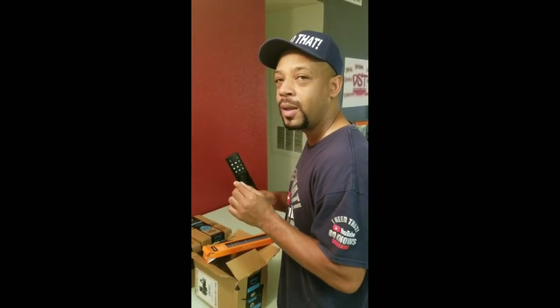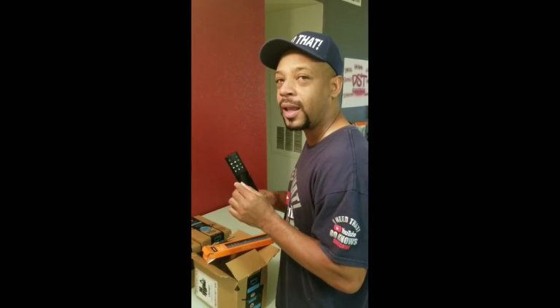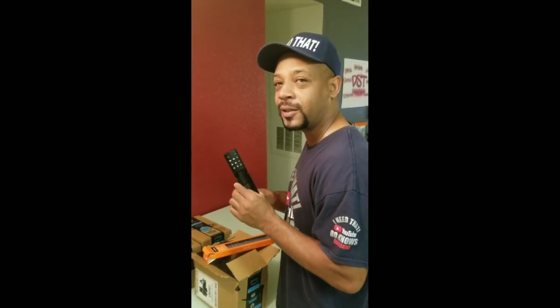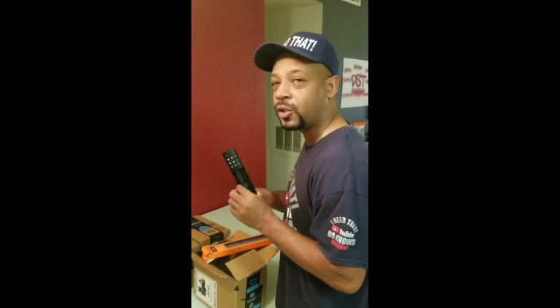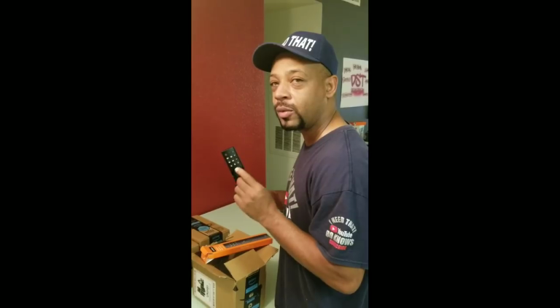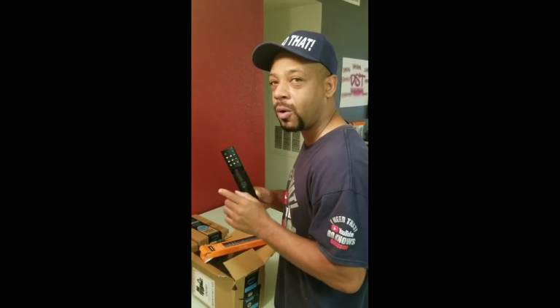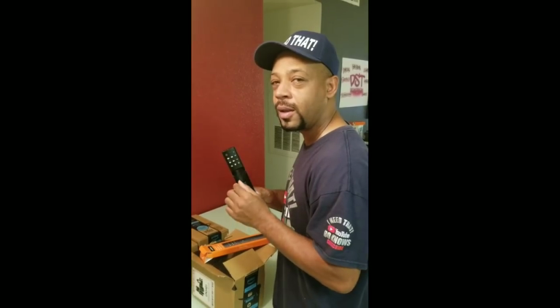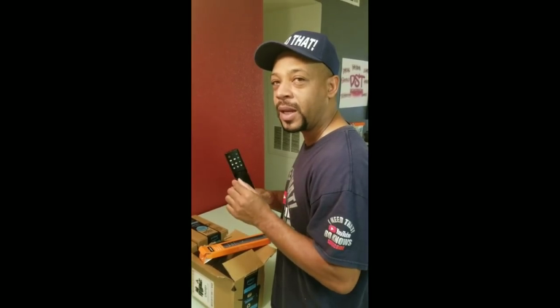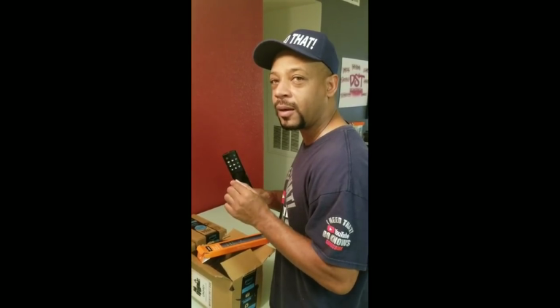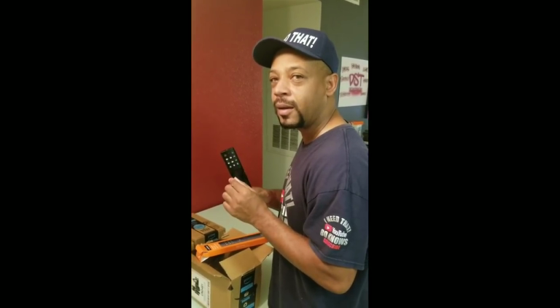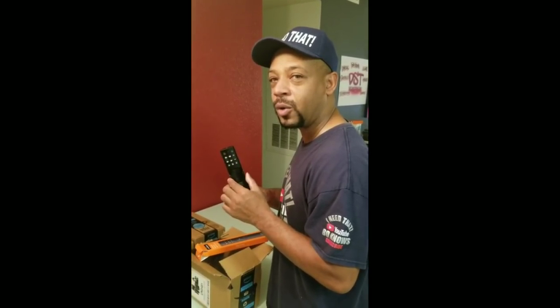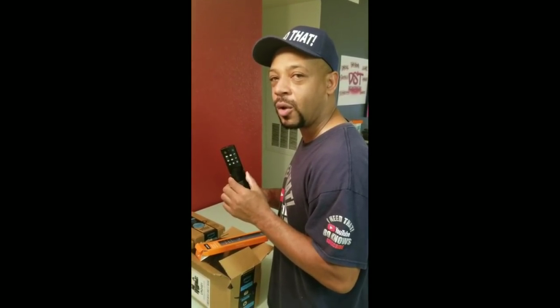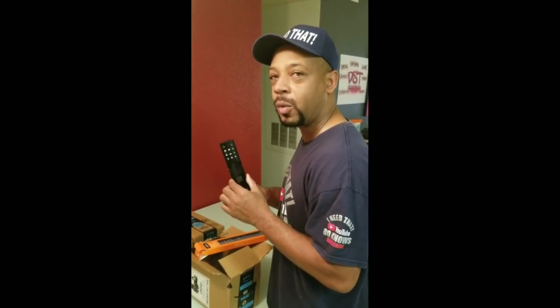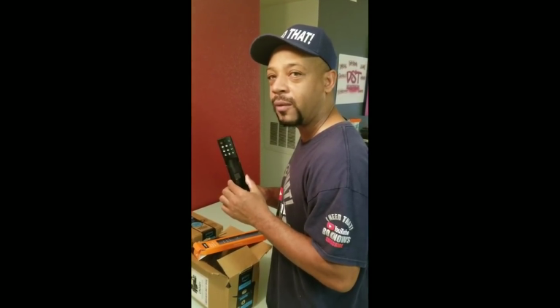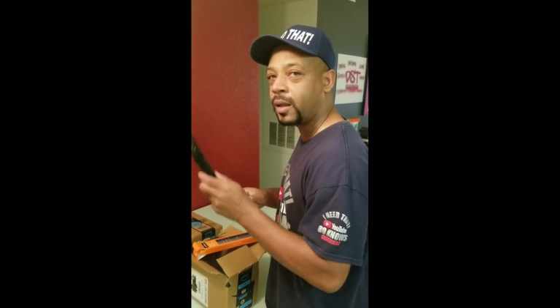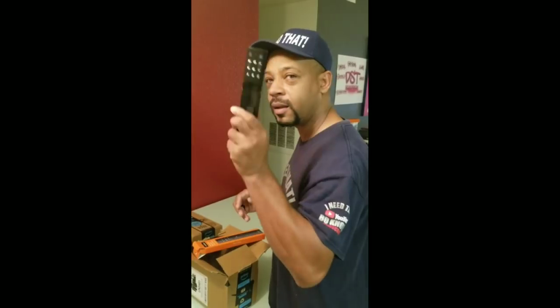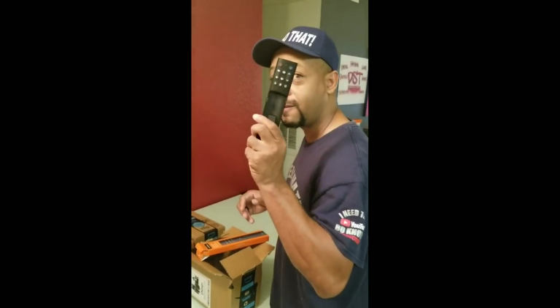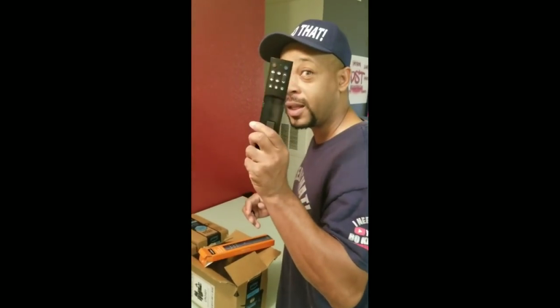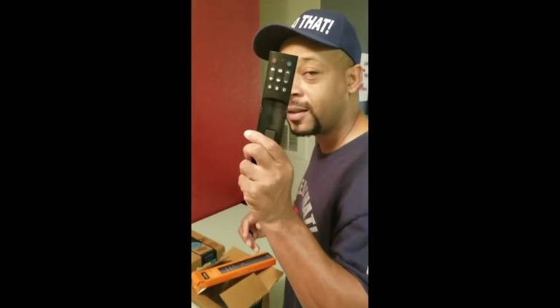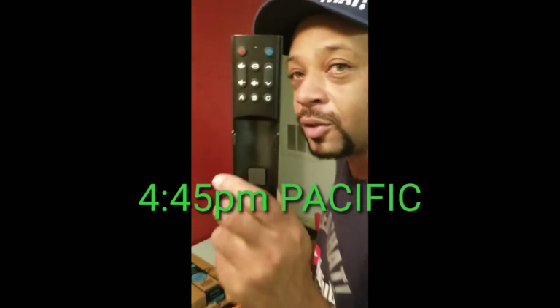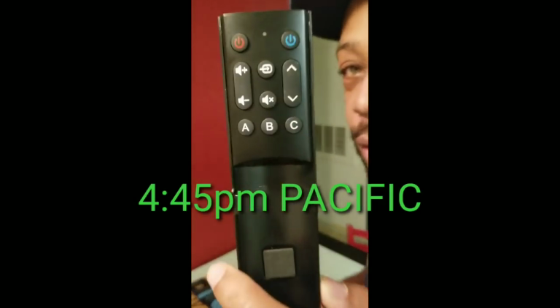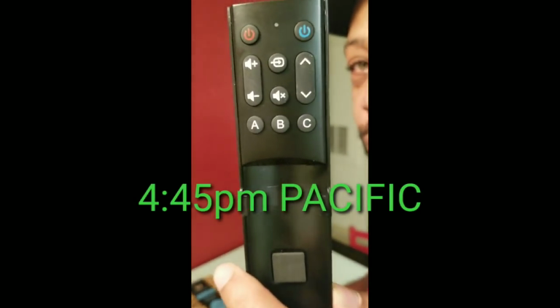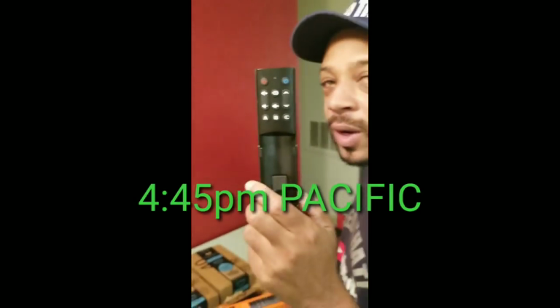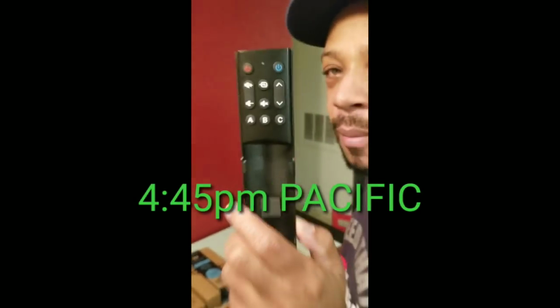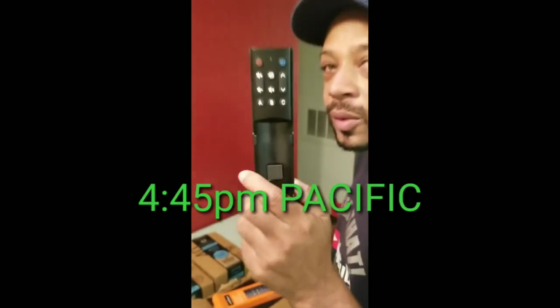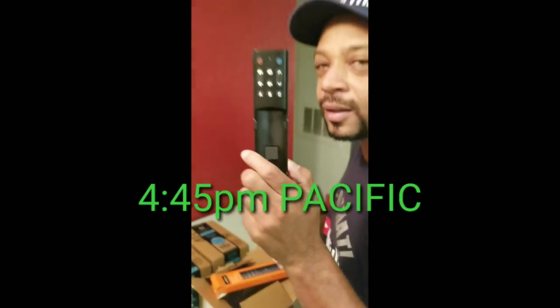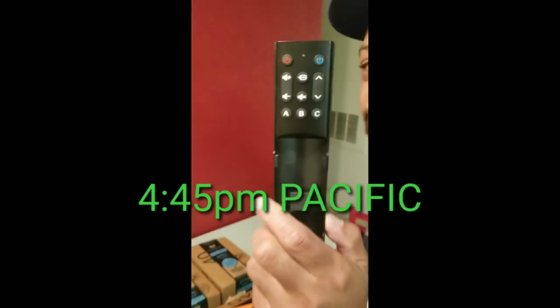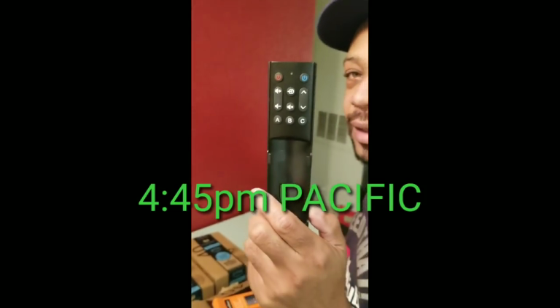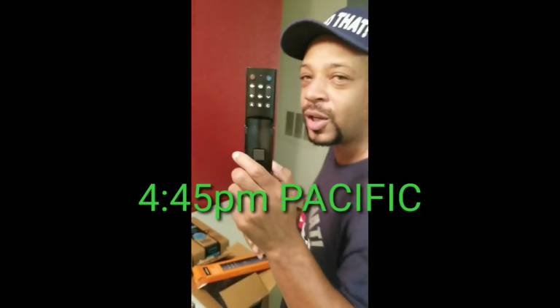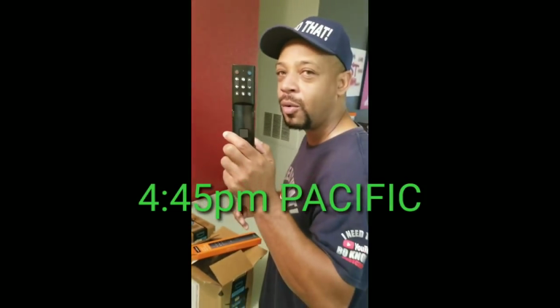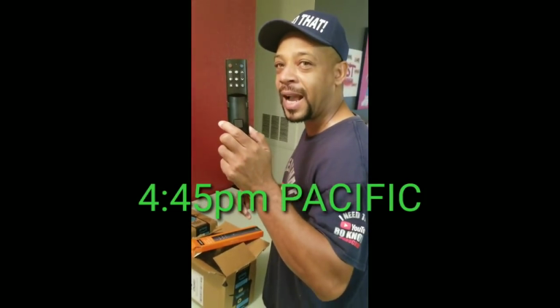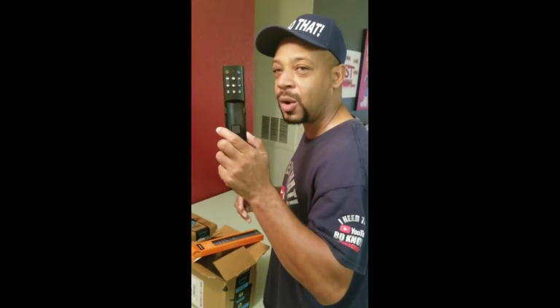The drawing will be at 4:45 PM. The Bow and Hustle TV show is on air tomorrow and during the show we will do the giveaway for this universal remote.